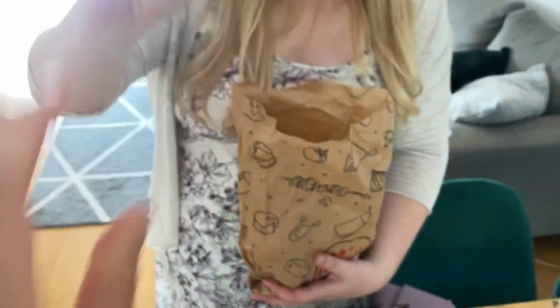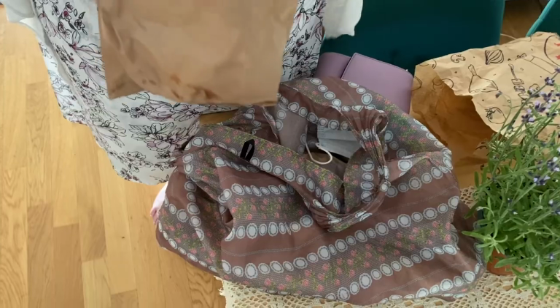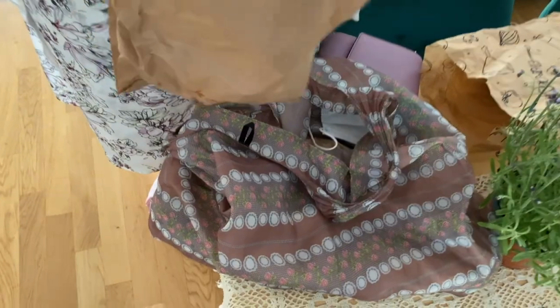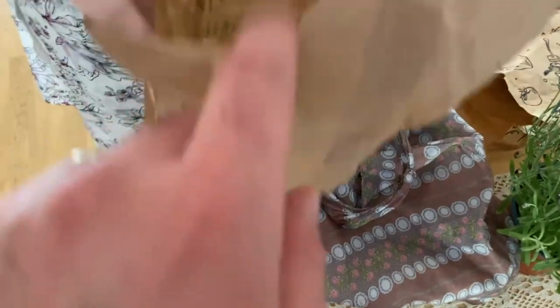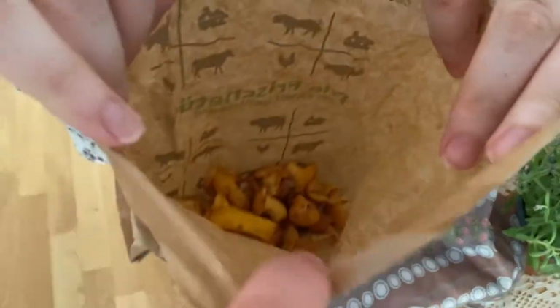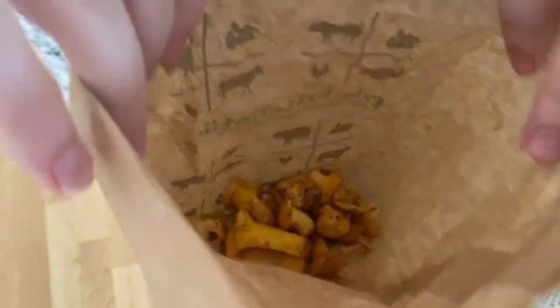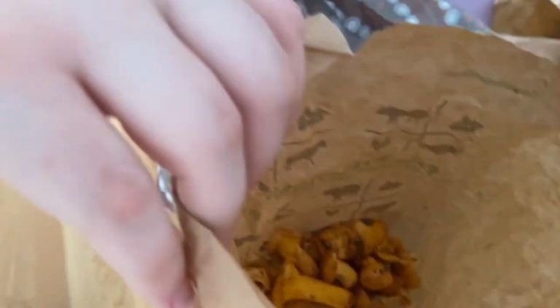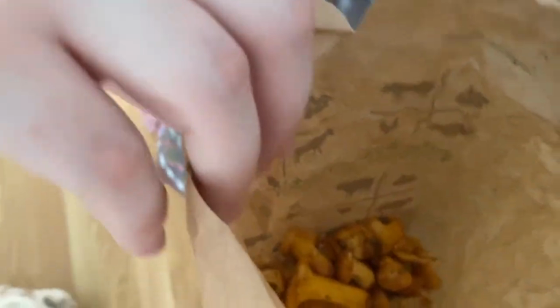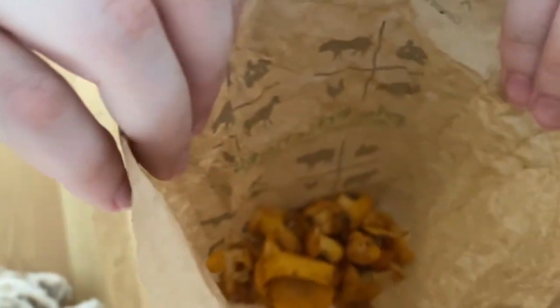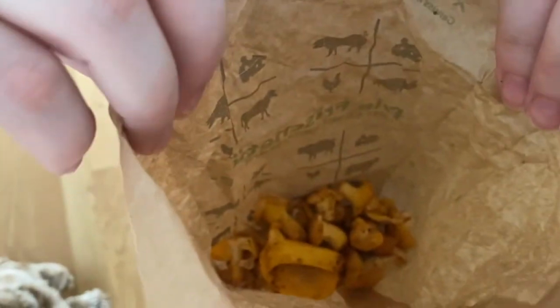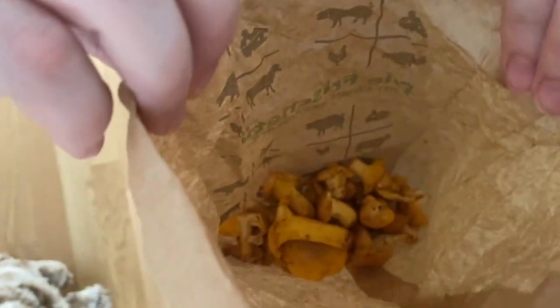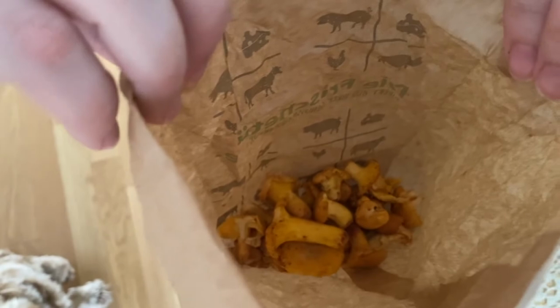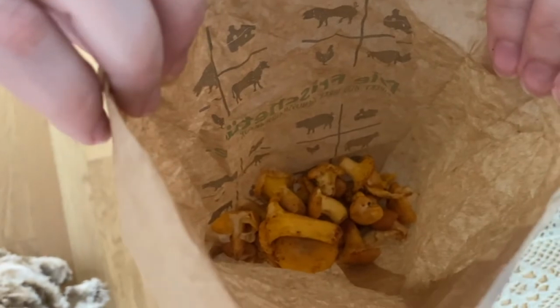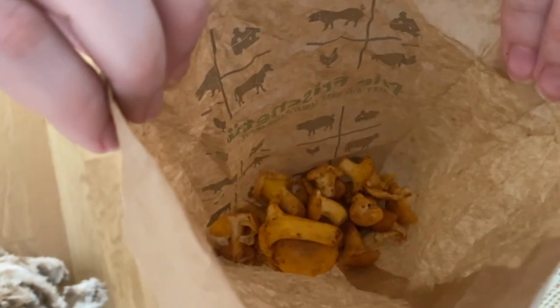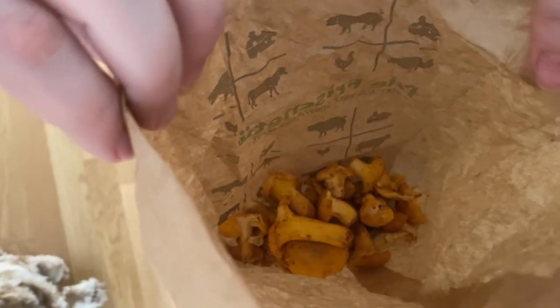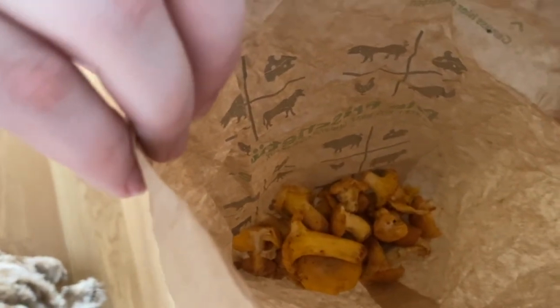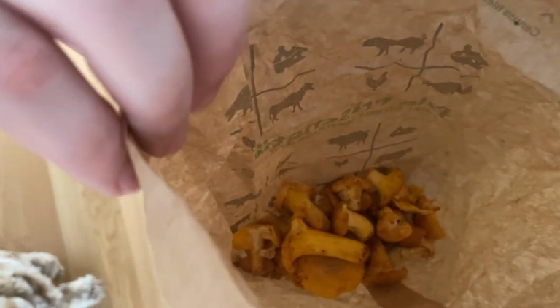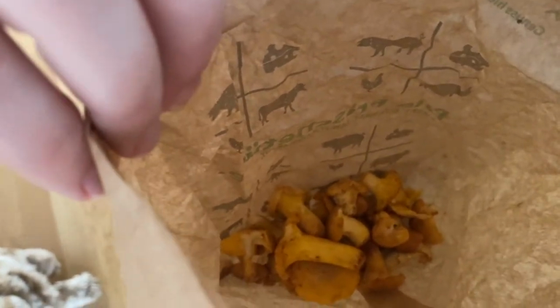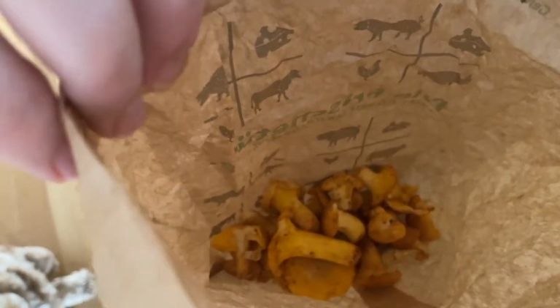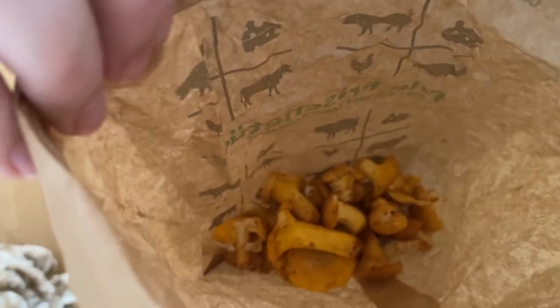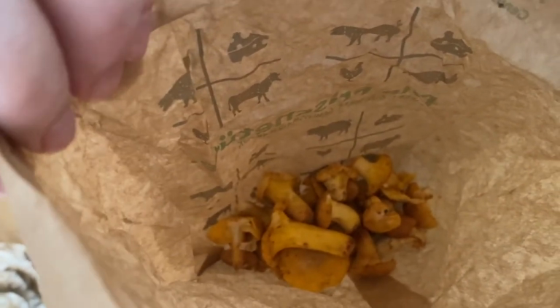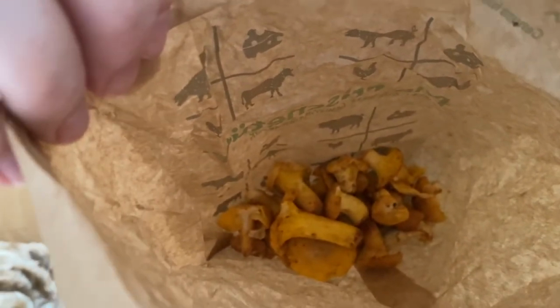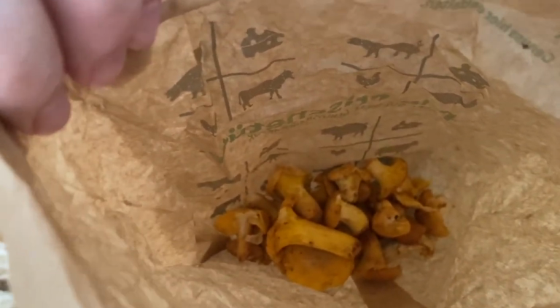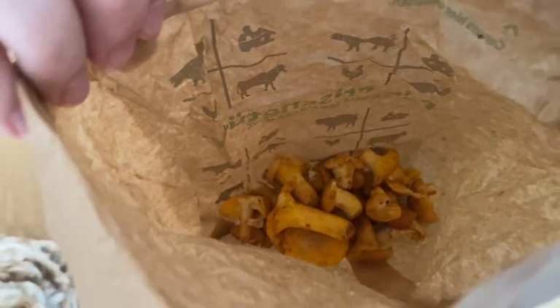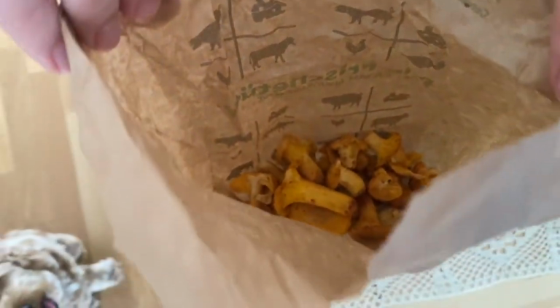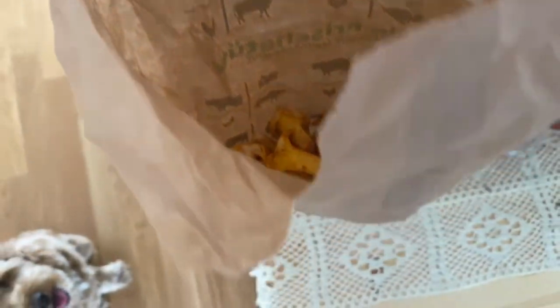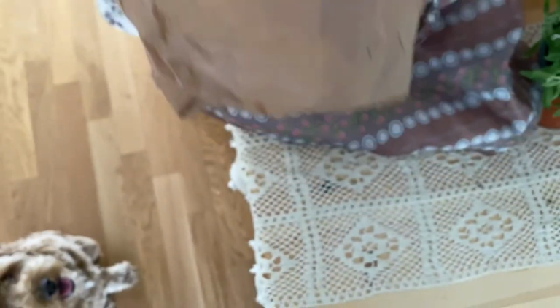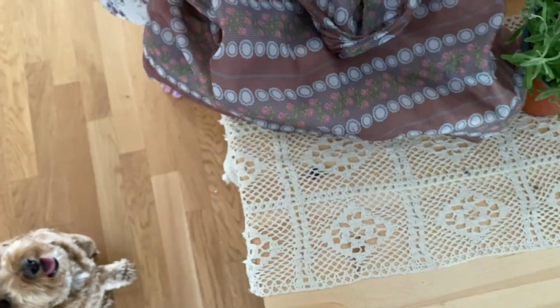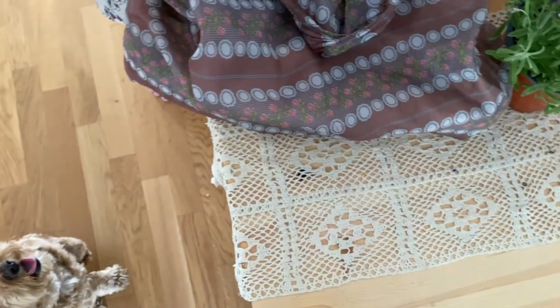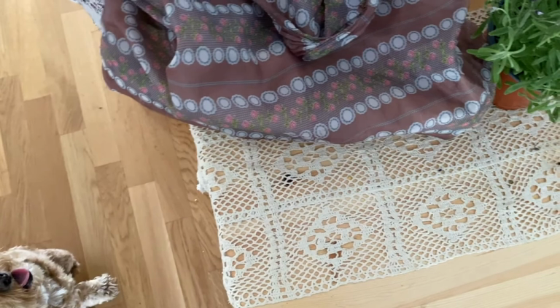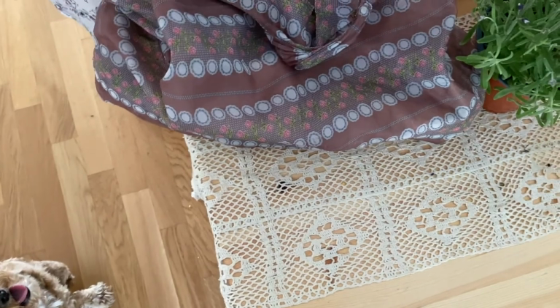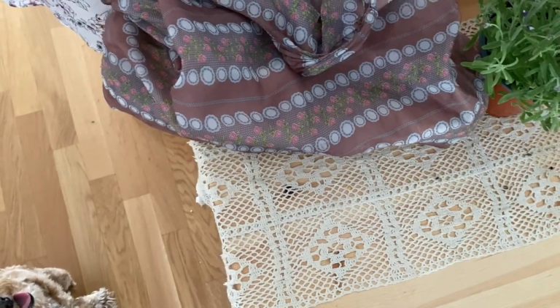We got what kind of mushrooms? In German, Pfifferlinge, and I think they're chanterelles in English. Chanterelle mushrooms — 100 grams for two euro something.